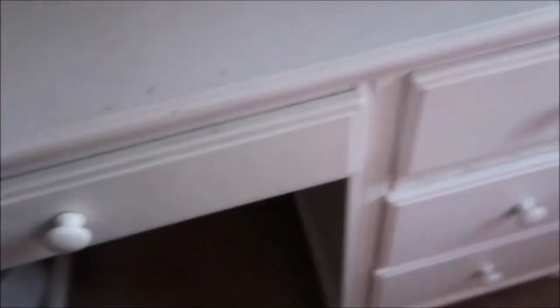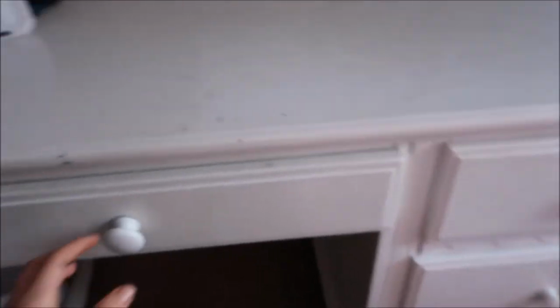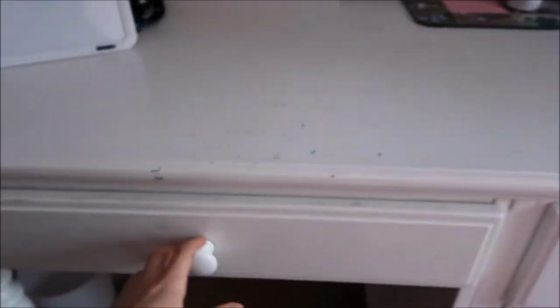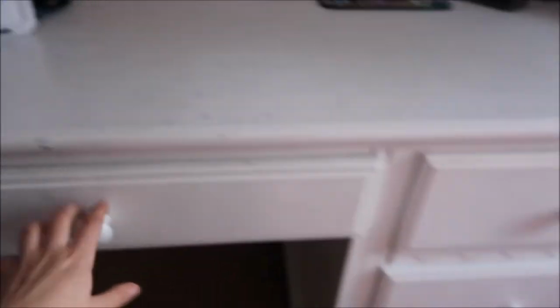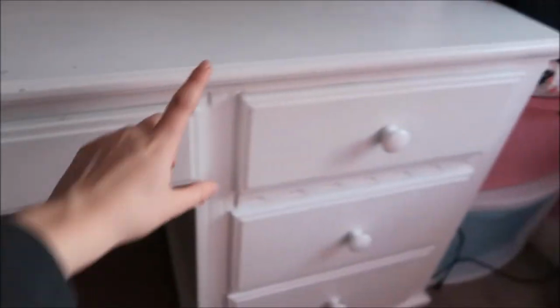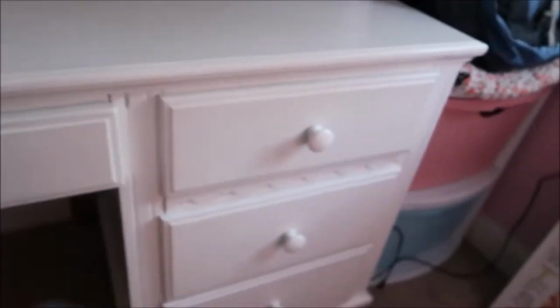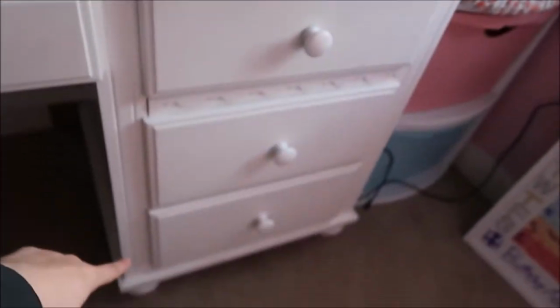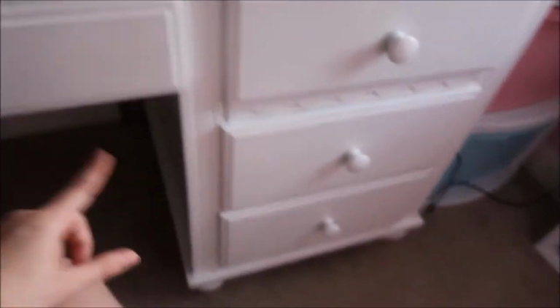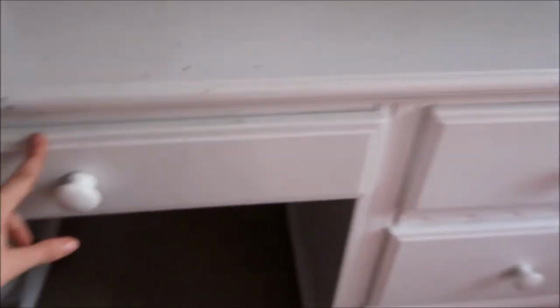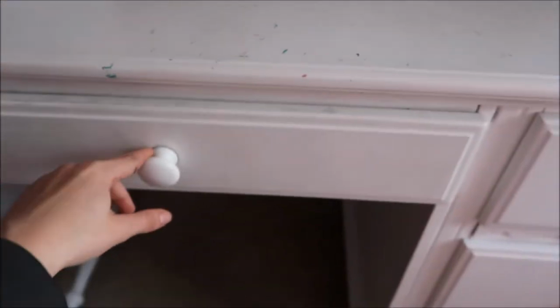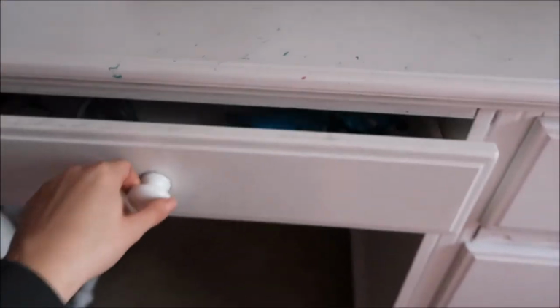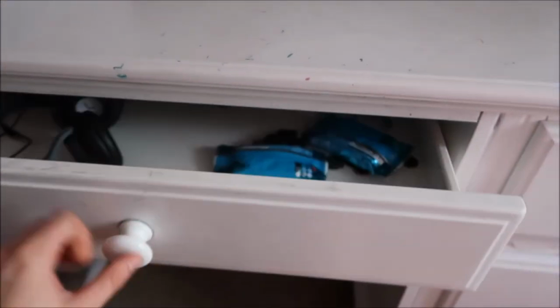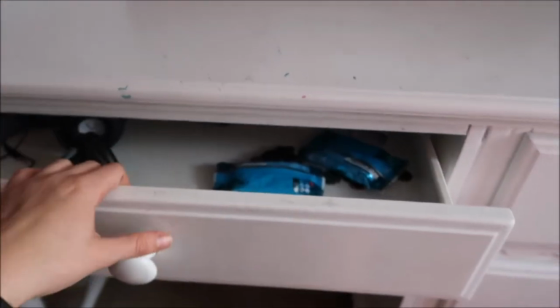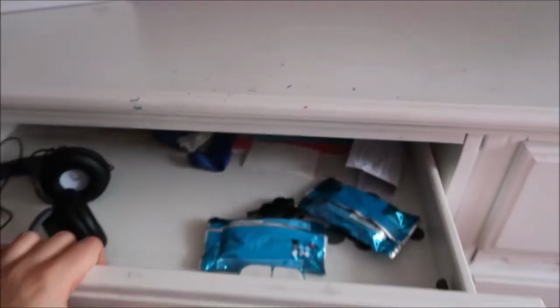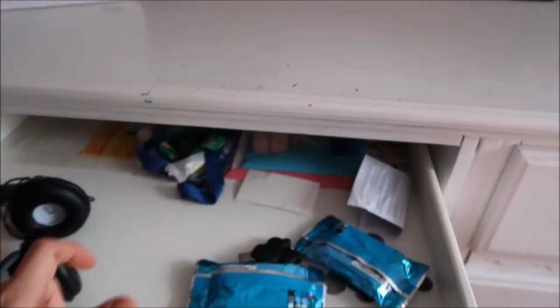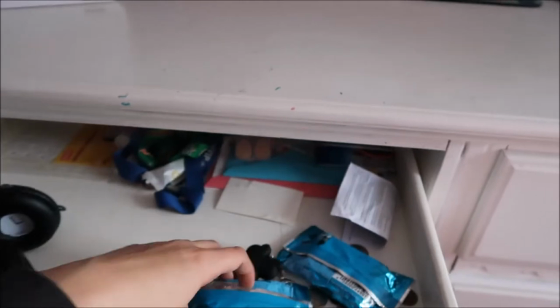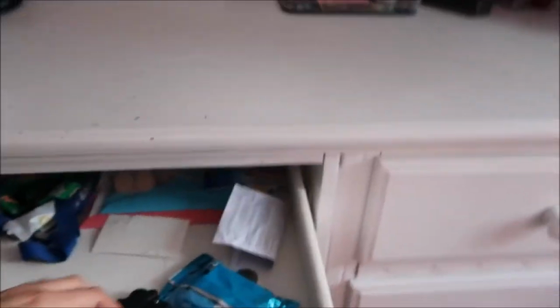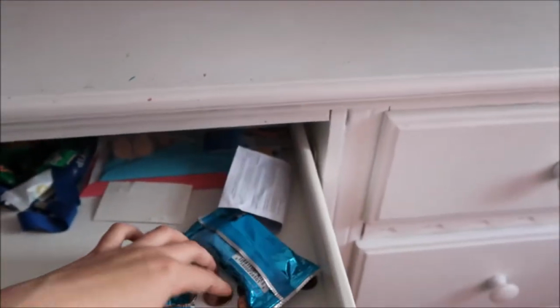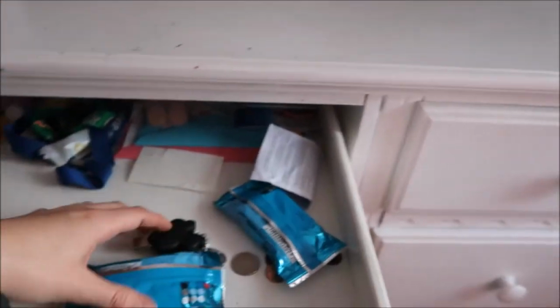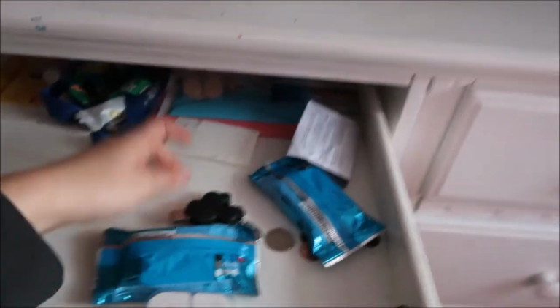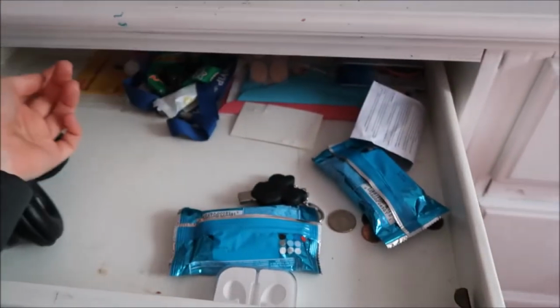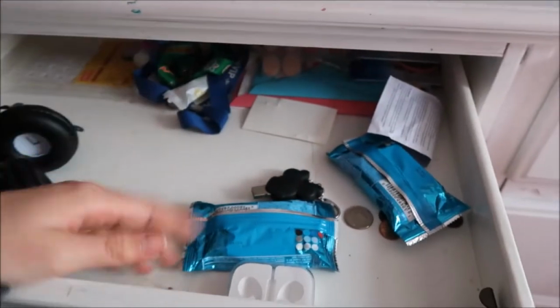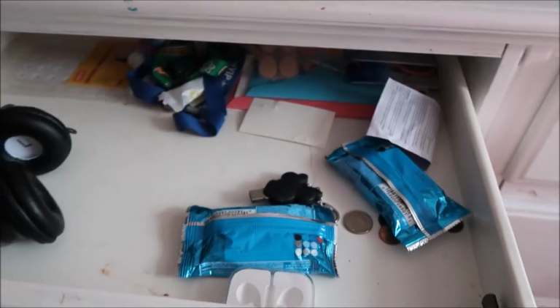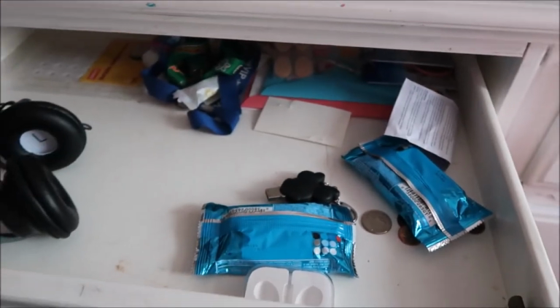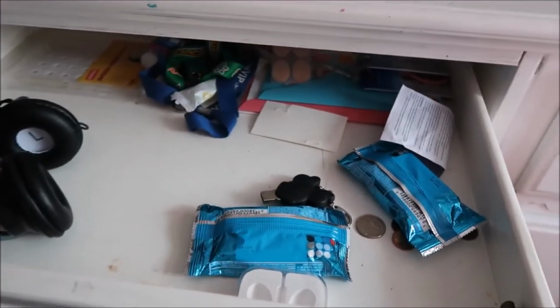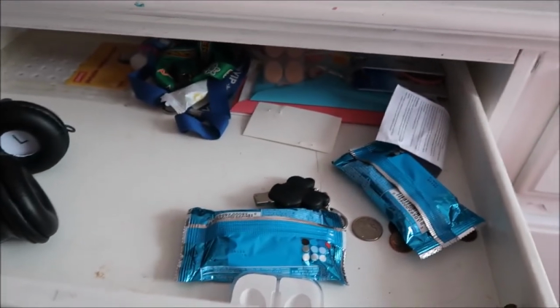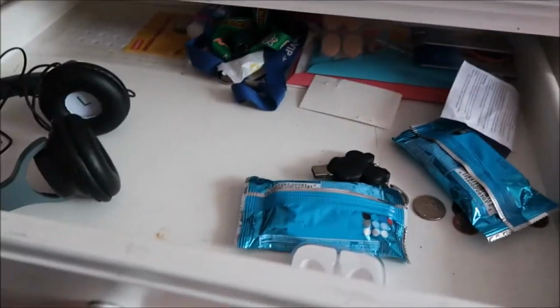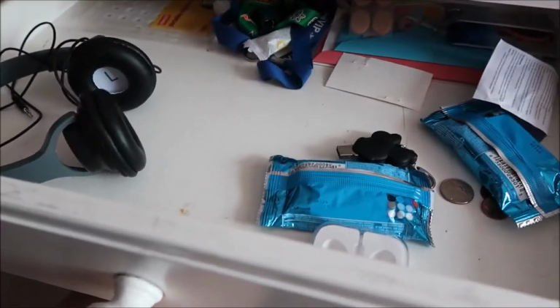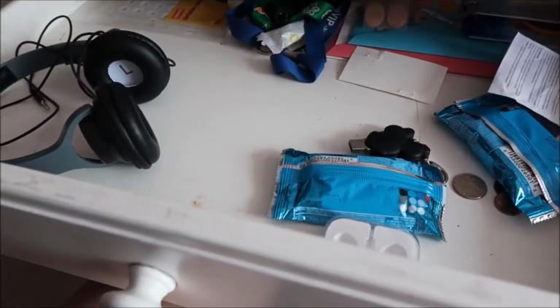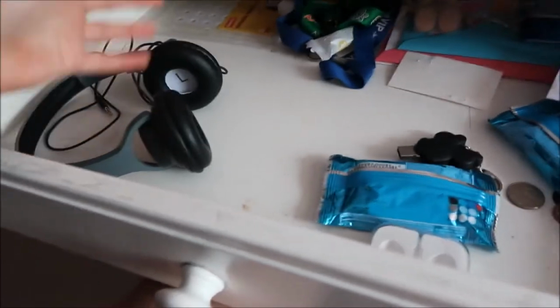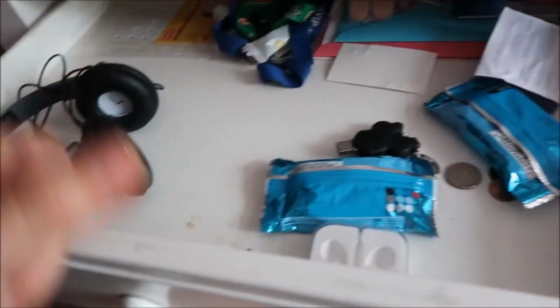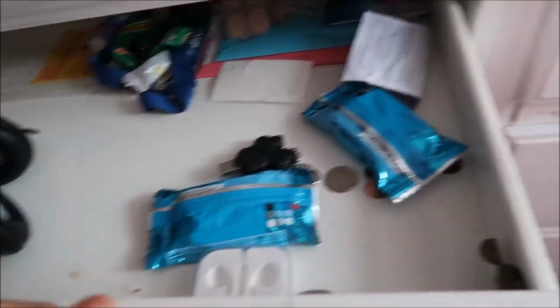Going into the drawers — it's got three drawers on the side and one drawer in the middle. This just becomes my junk drawer. It's got some snacks, some extra change, flash drives. It's just whatever I have extra ends up in there. Headphones.